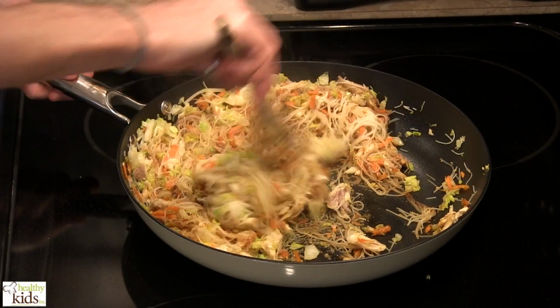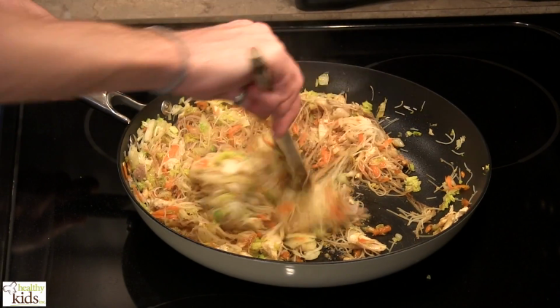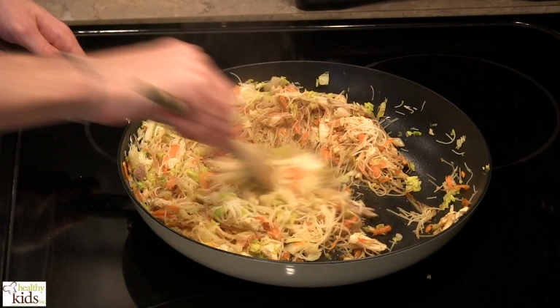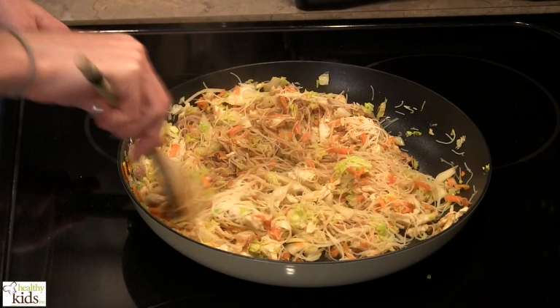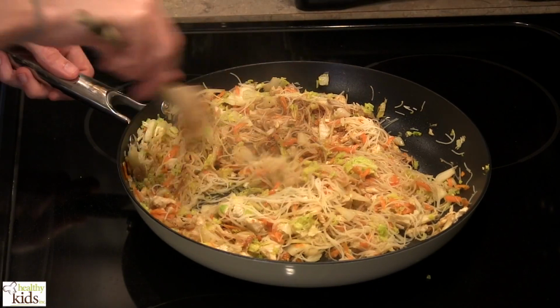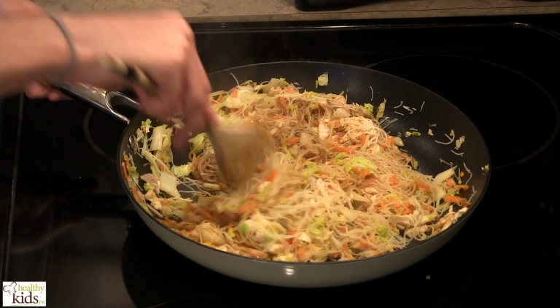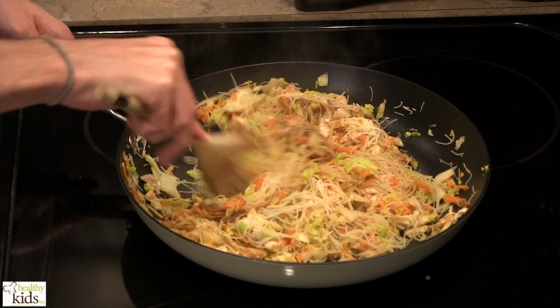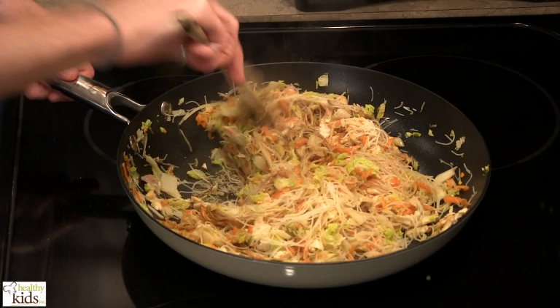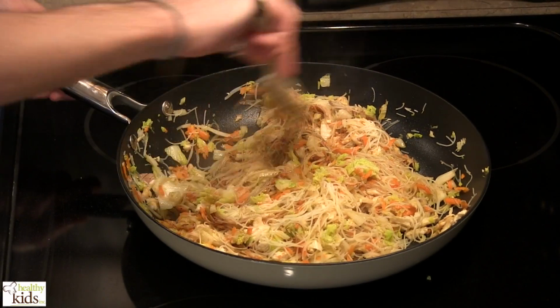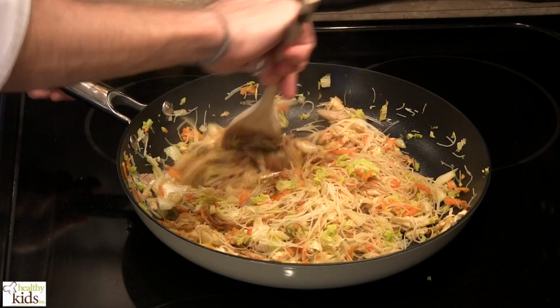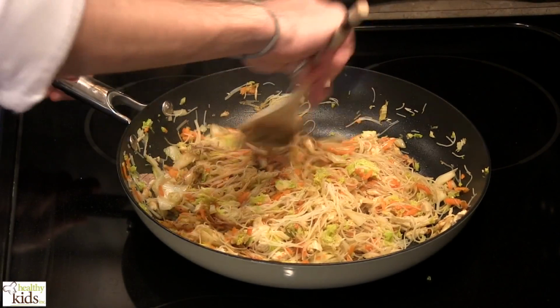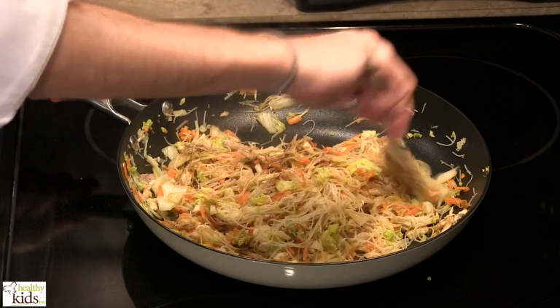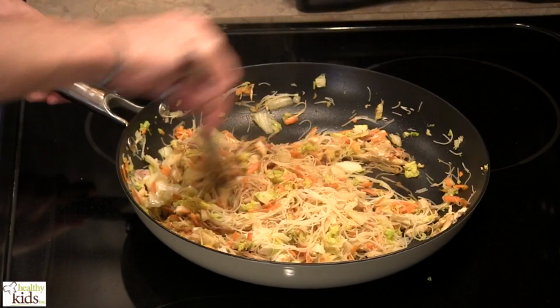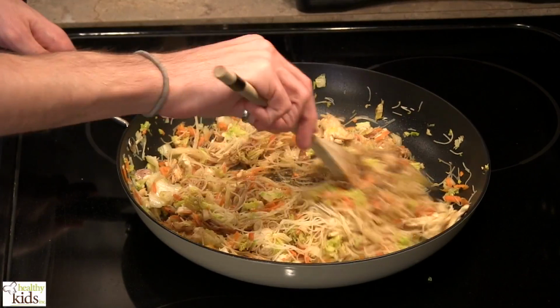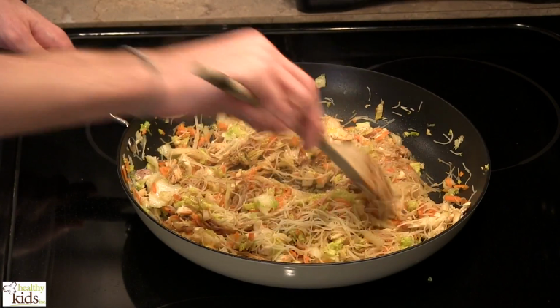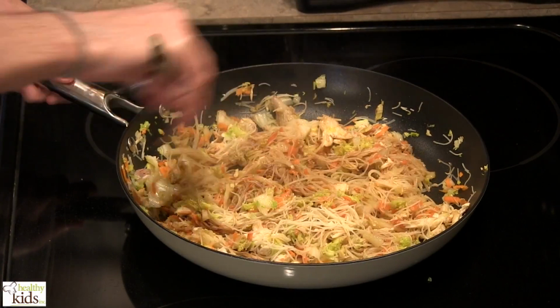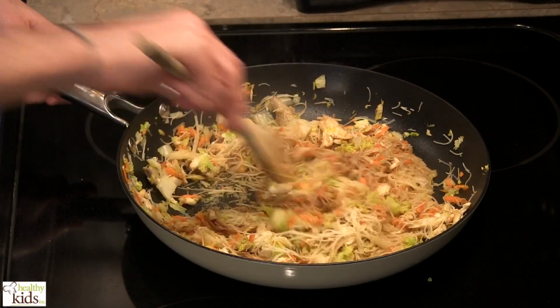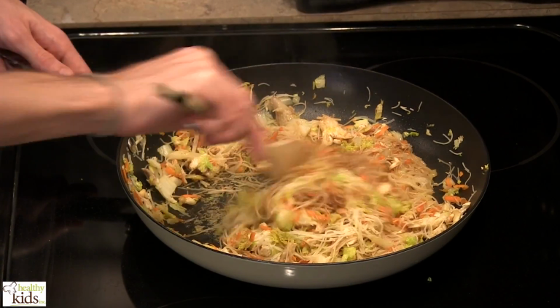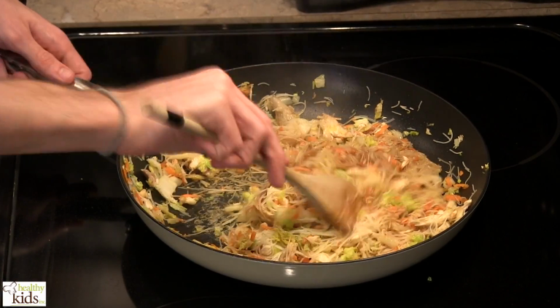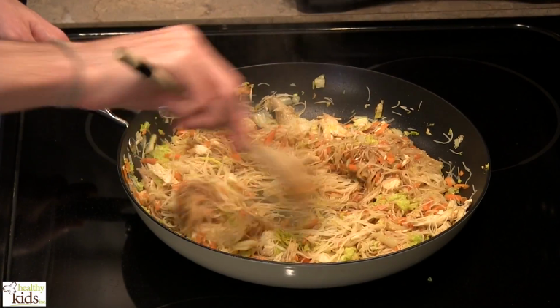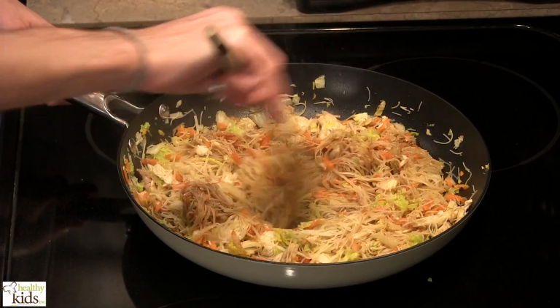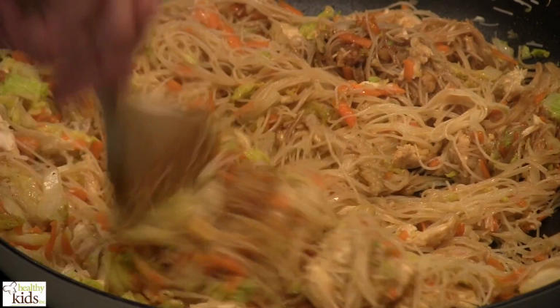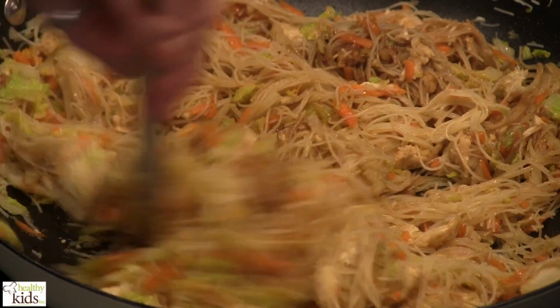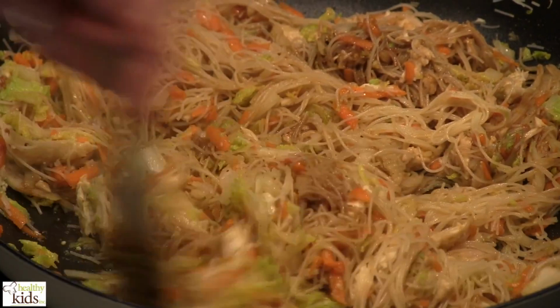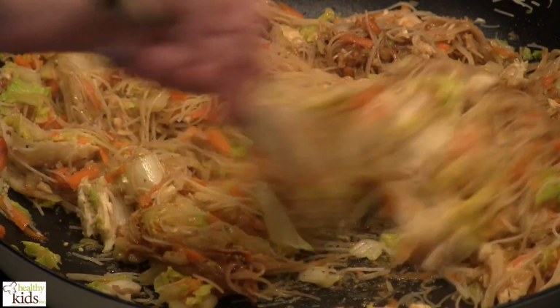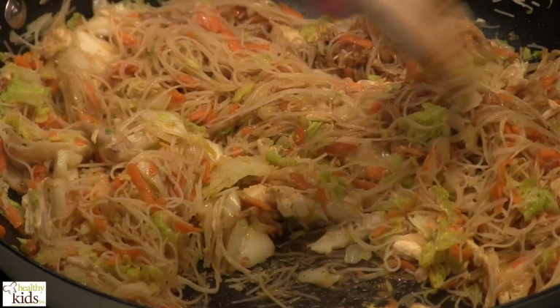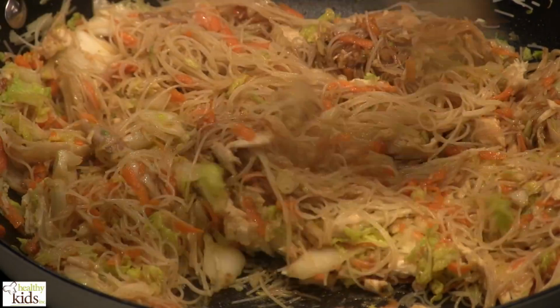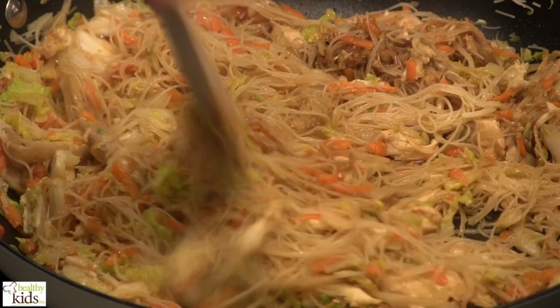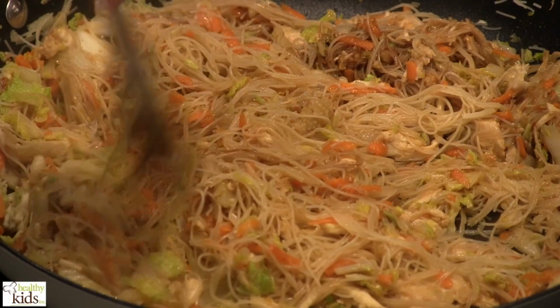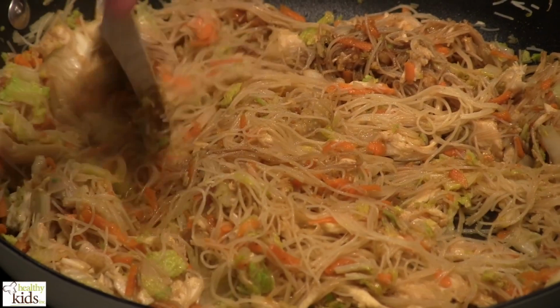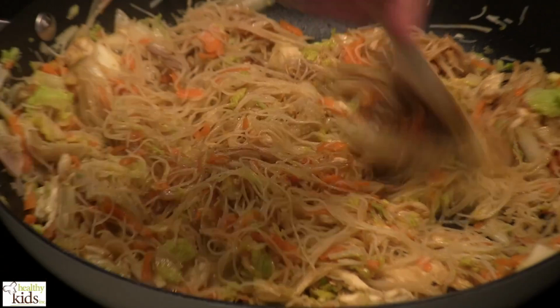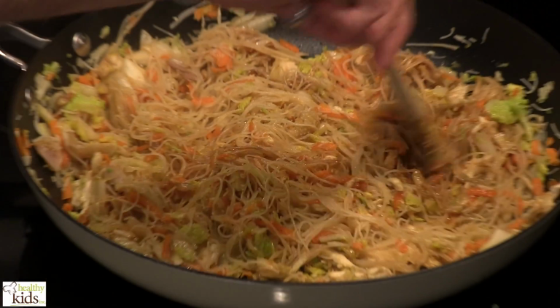Pull this off the heat. We're going to allow this mixture to cool now, because this is the filling for our spring roll. We're going to let that set and cool.